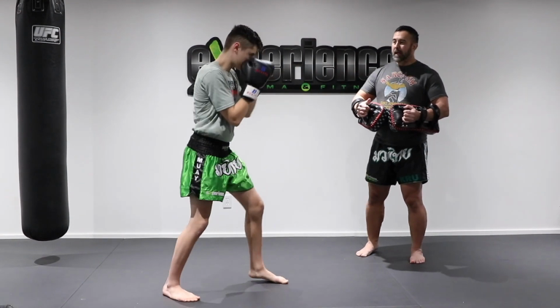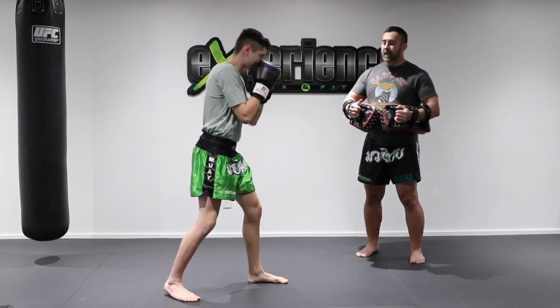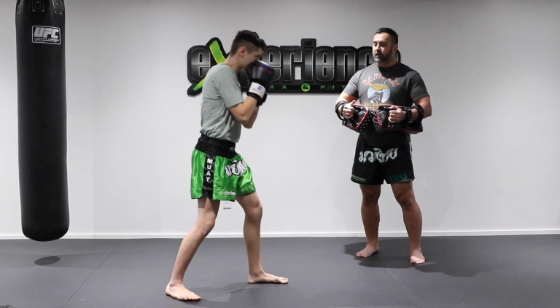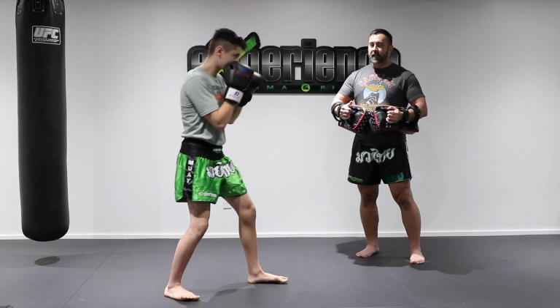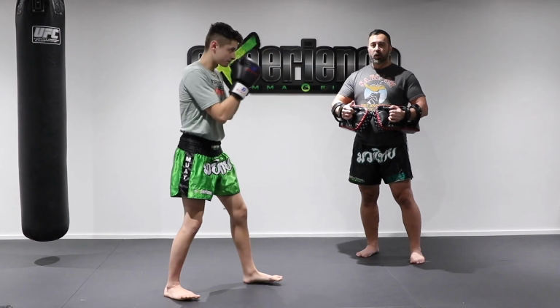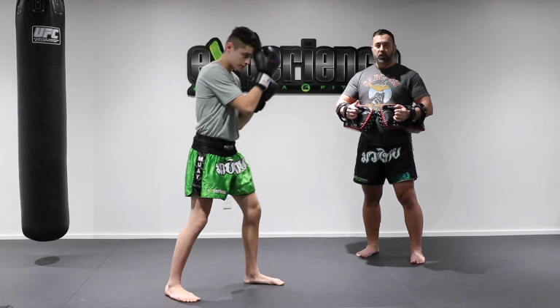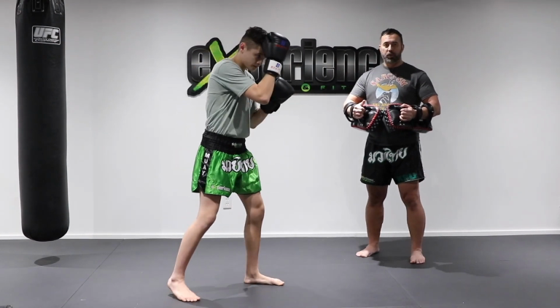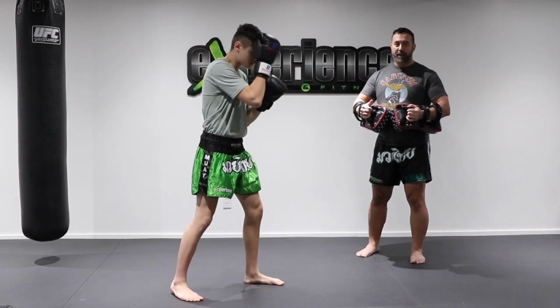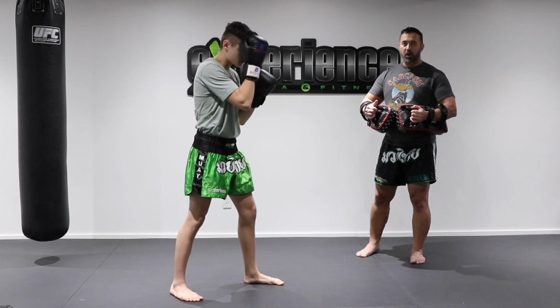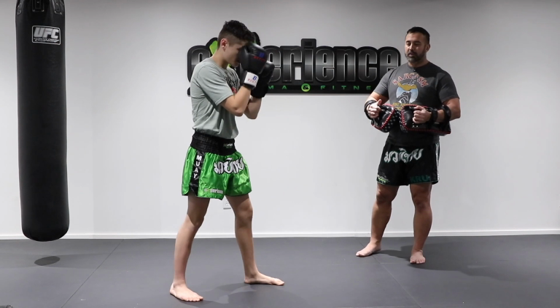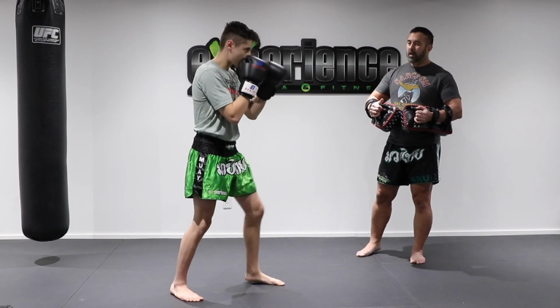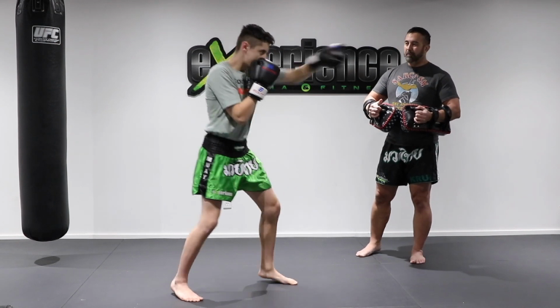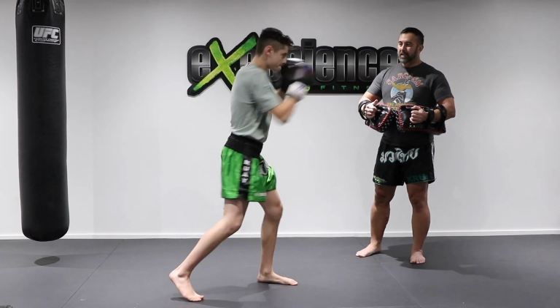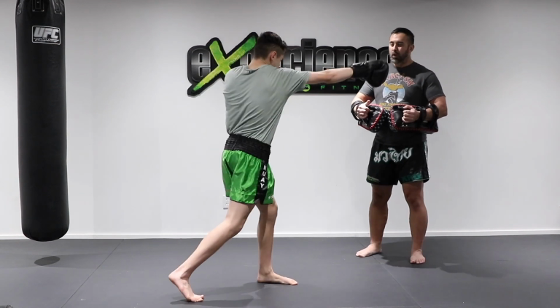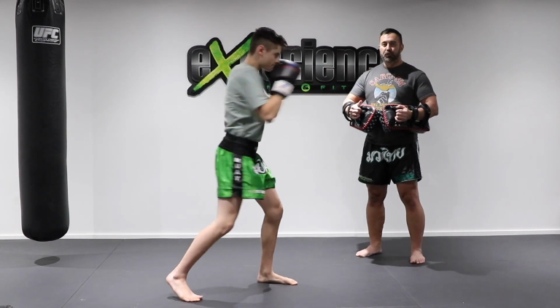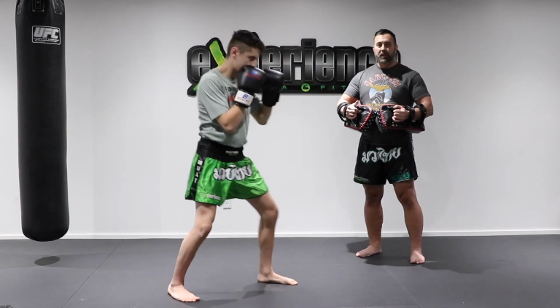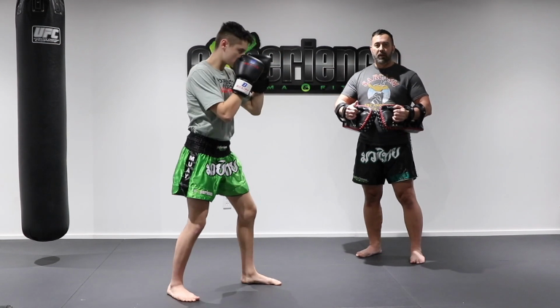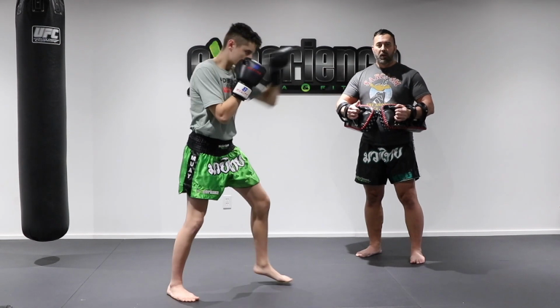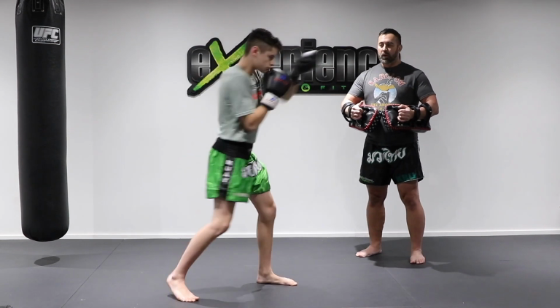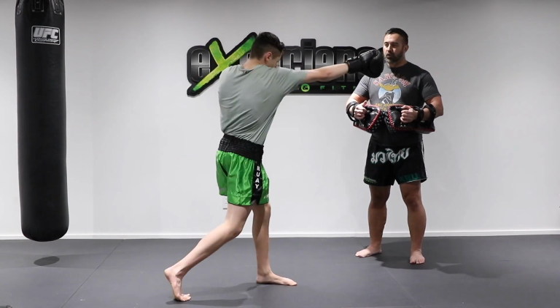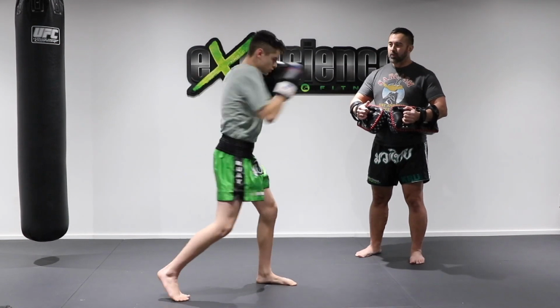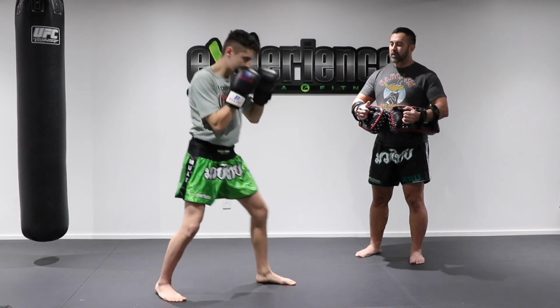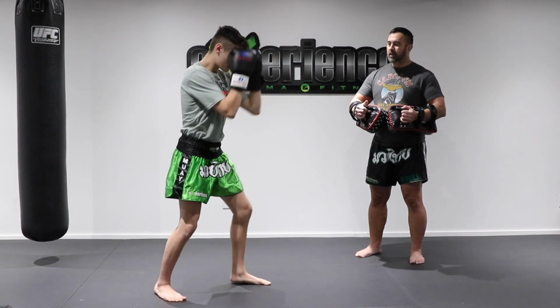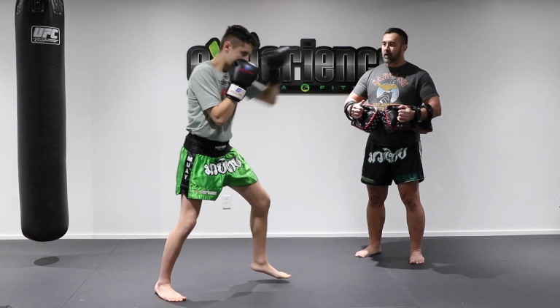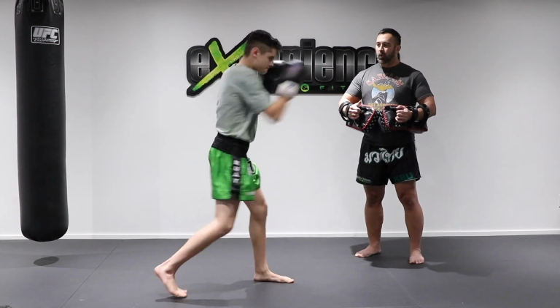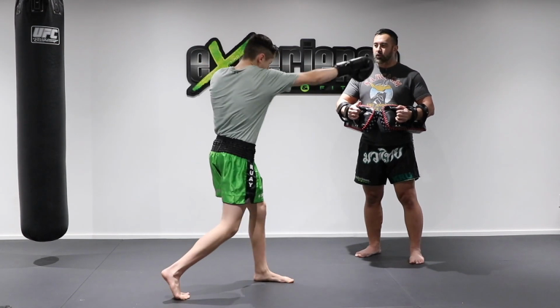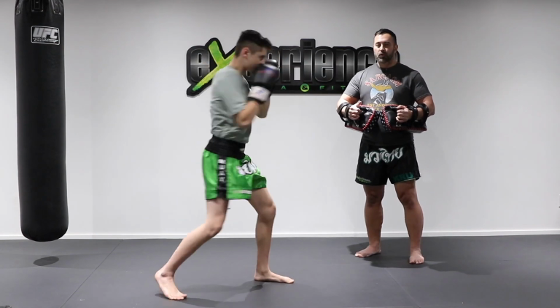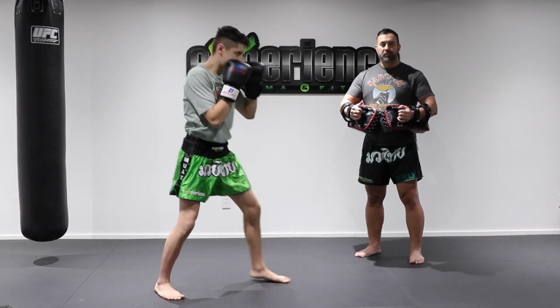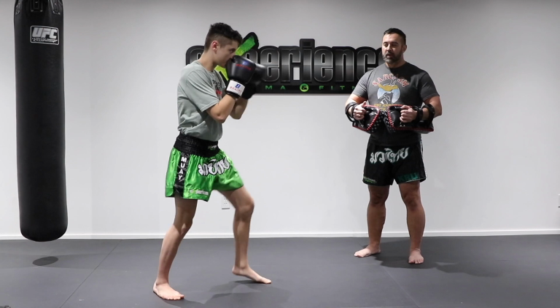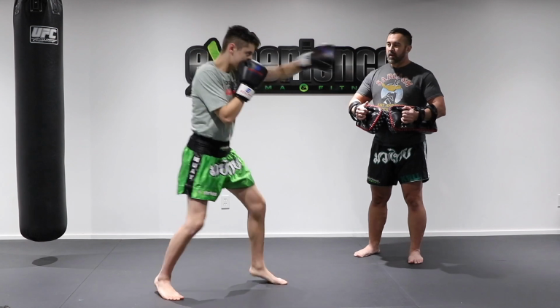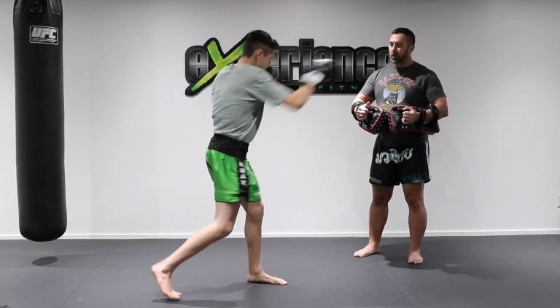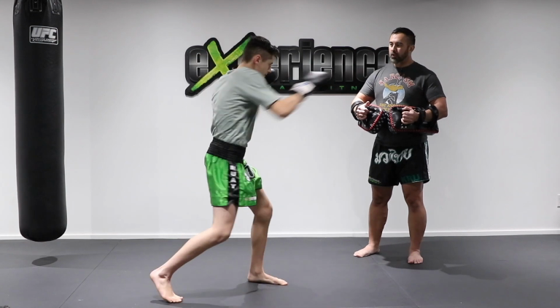Now on the second round we're going to throw the jab cross. So basic one-two from here. One two, one two.